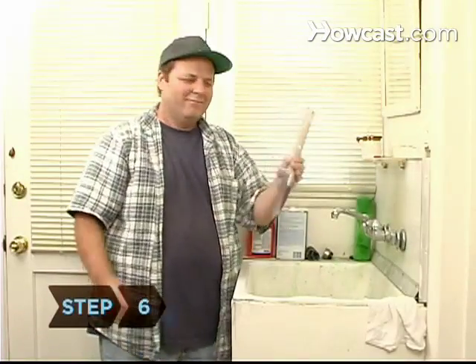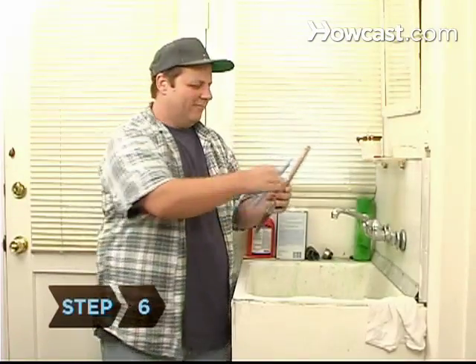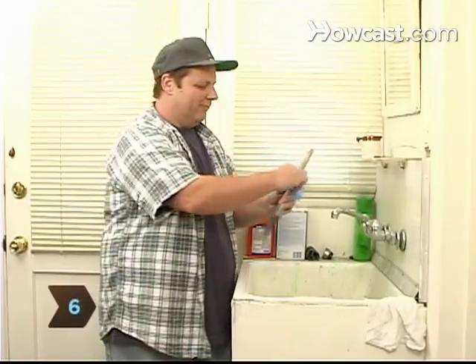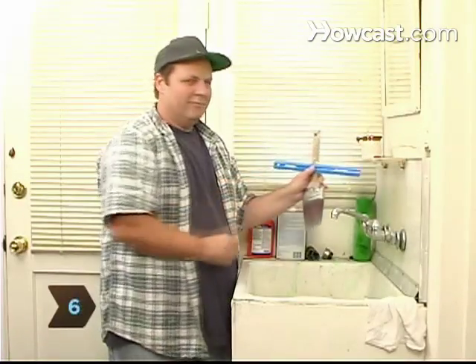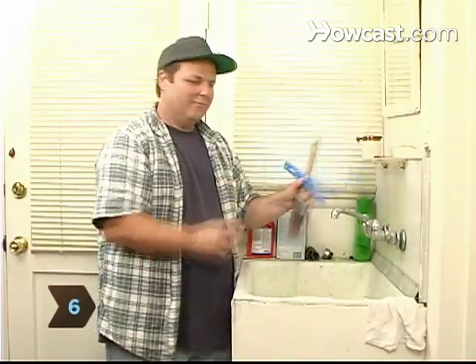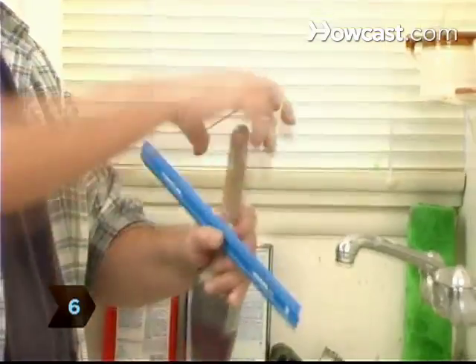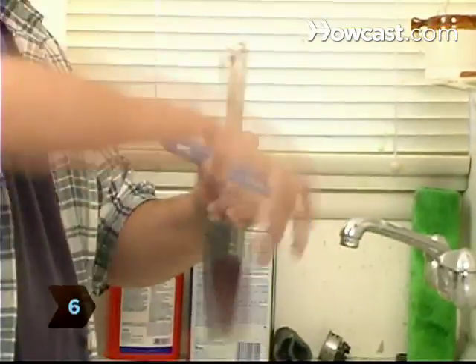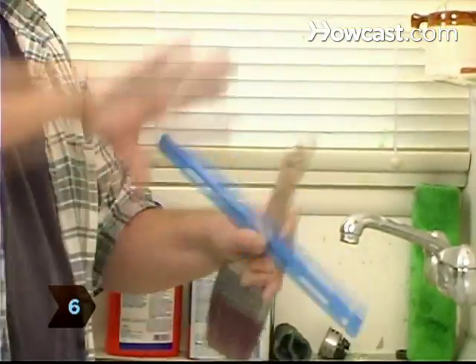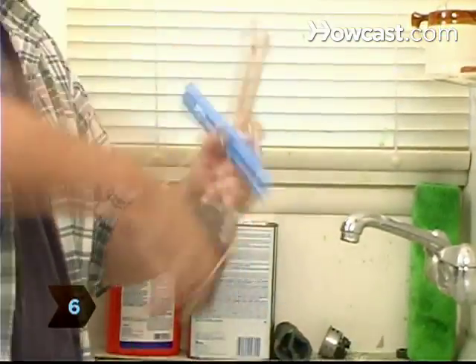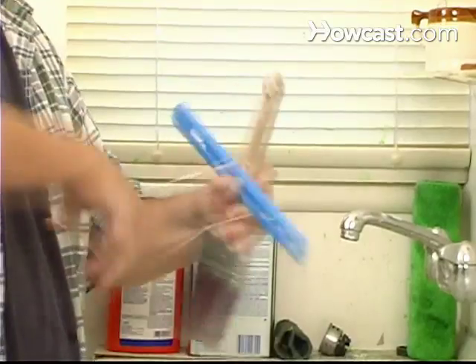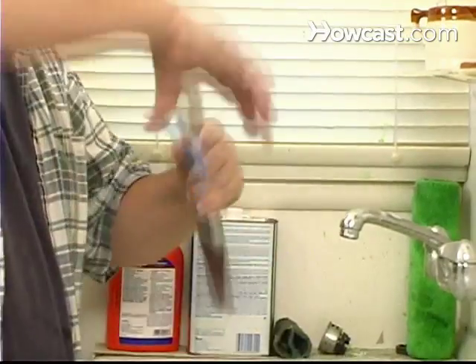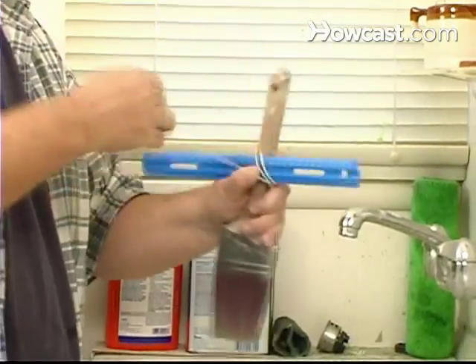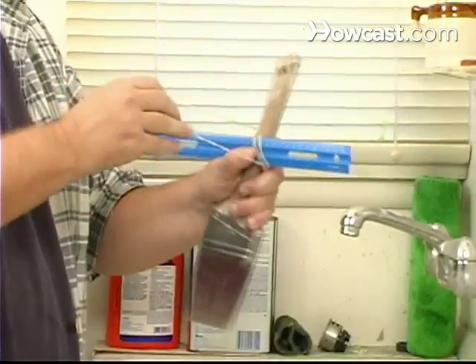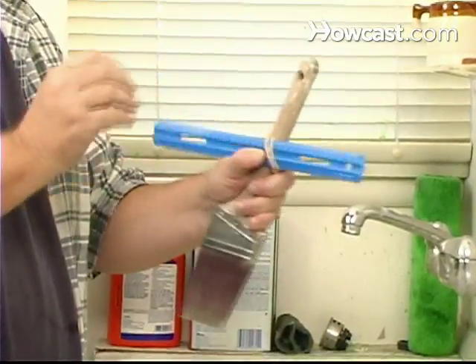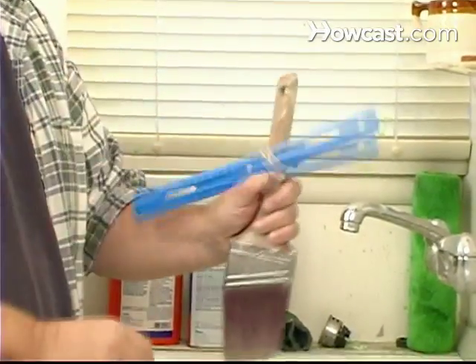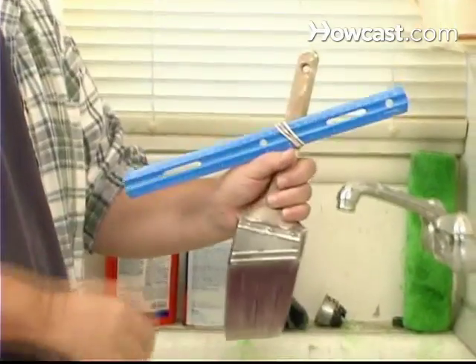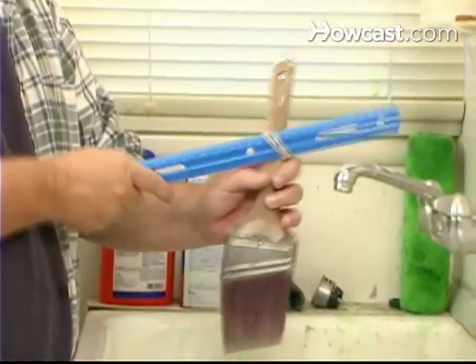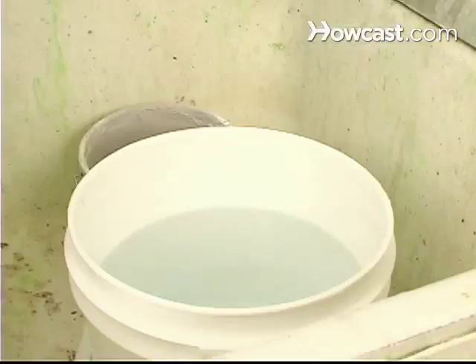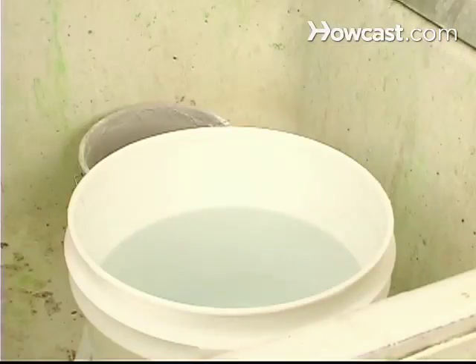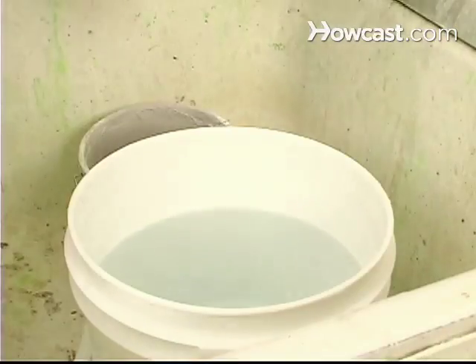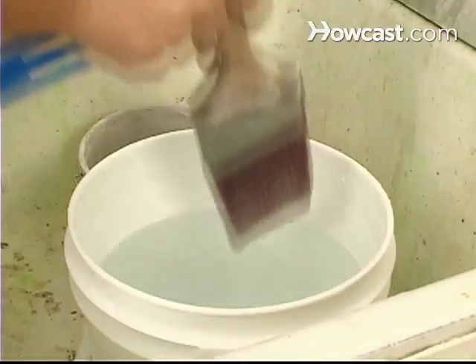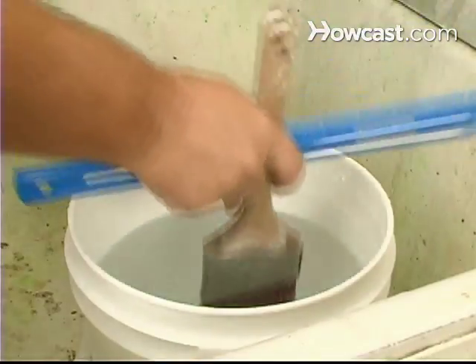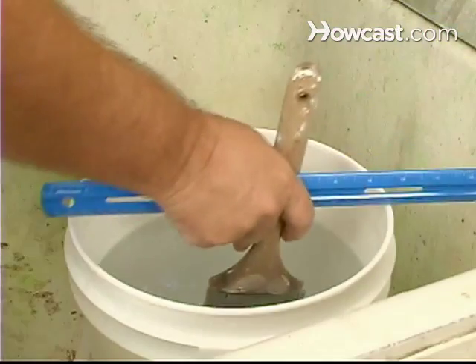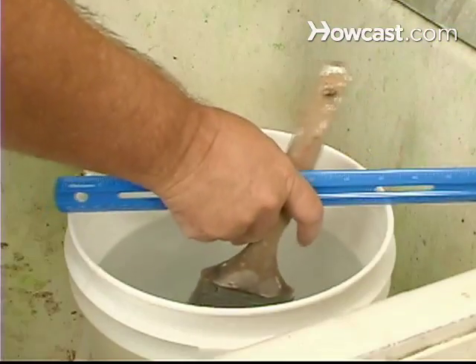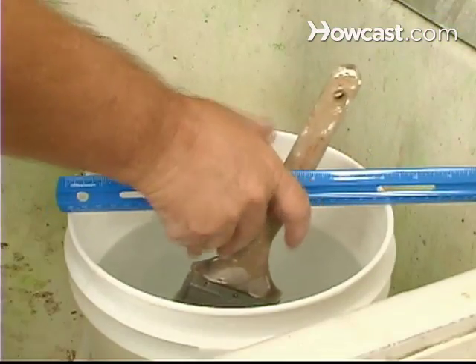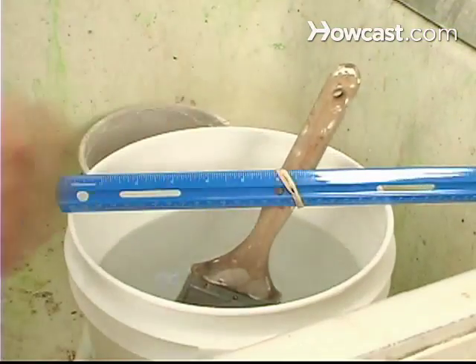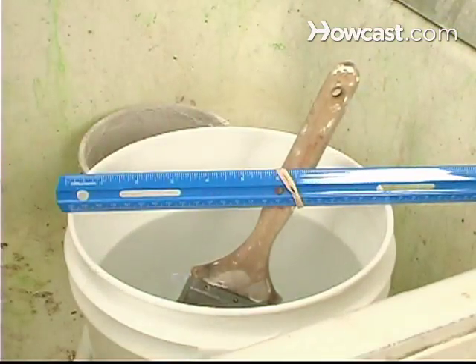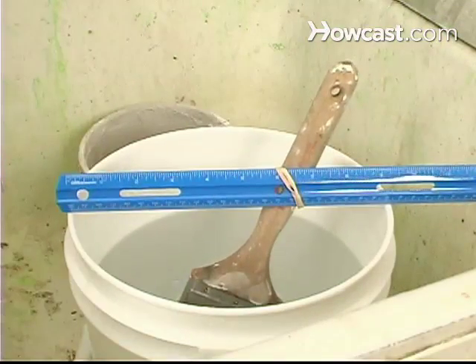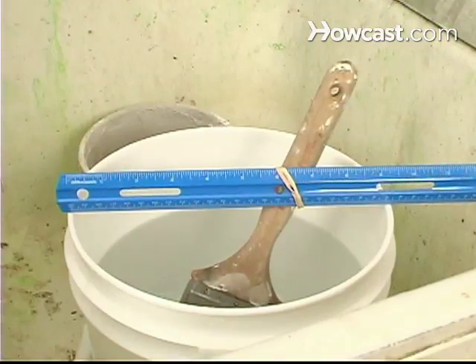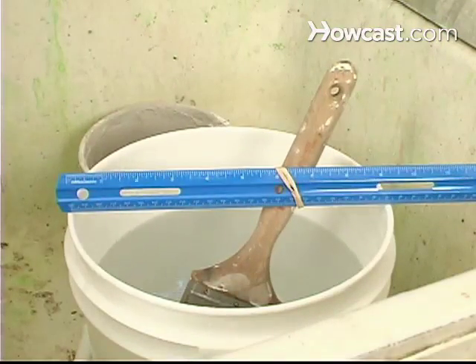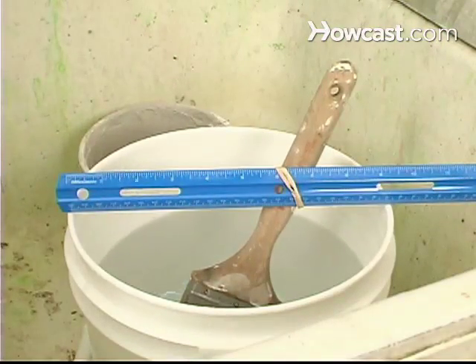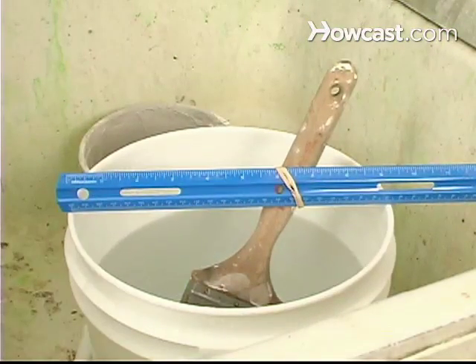Step 6. When the brush is clean, secure the handle to a ruler with a rubber band and suspend it in yet another batch of clean water, making sure the bristles don't touch the bottom. Let it sit for several hours to loosen any residual paint.